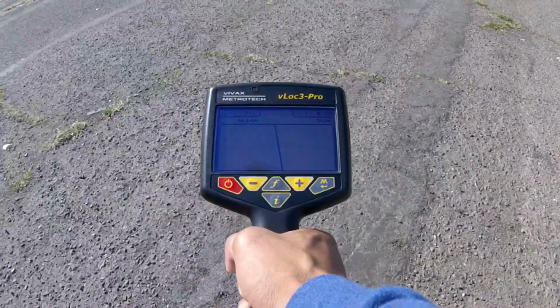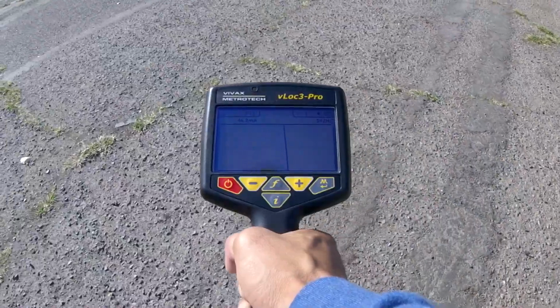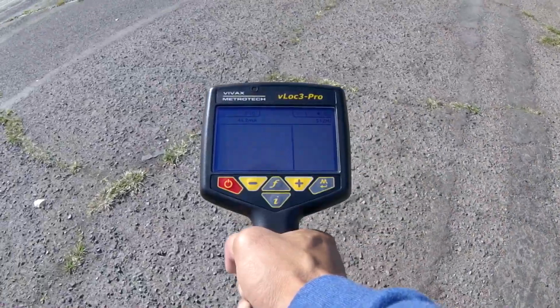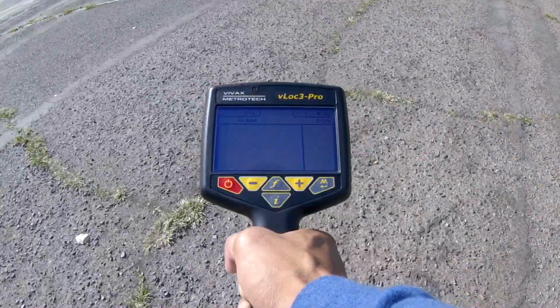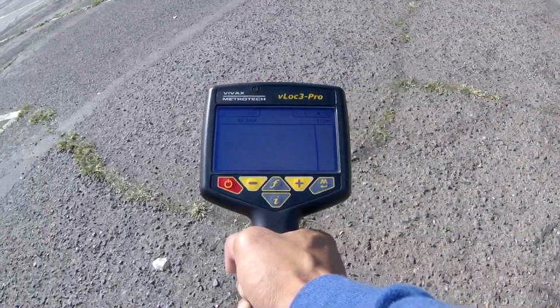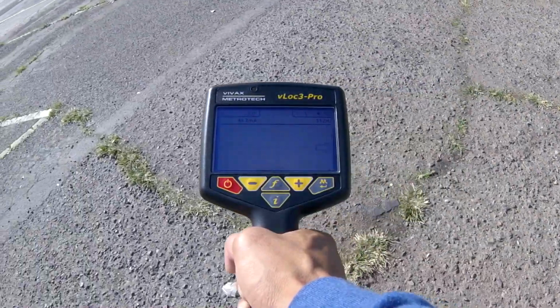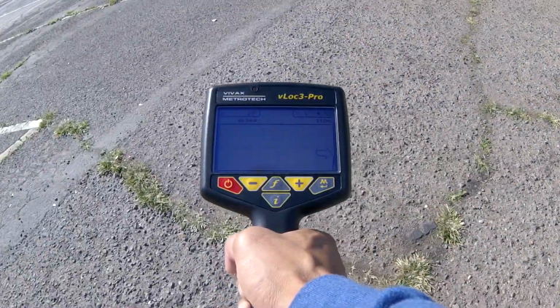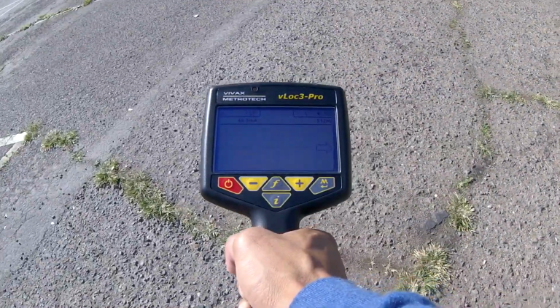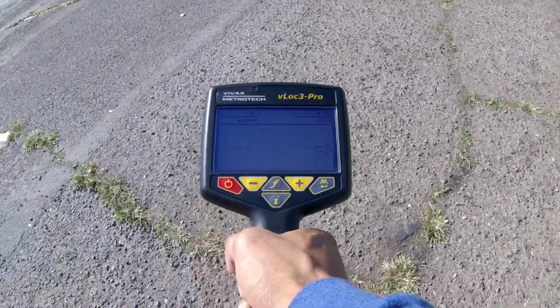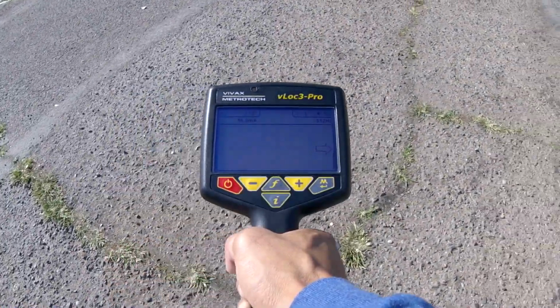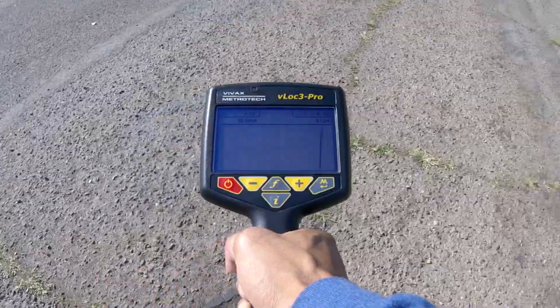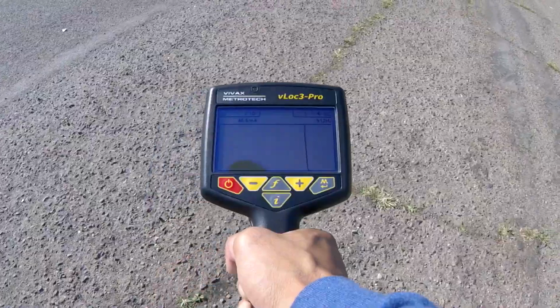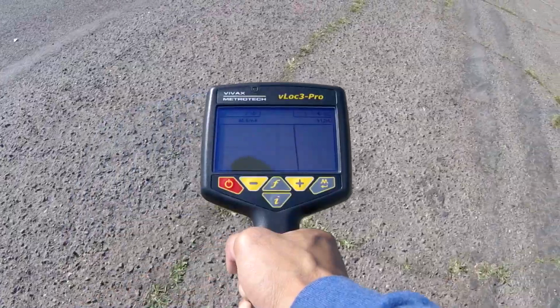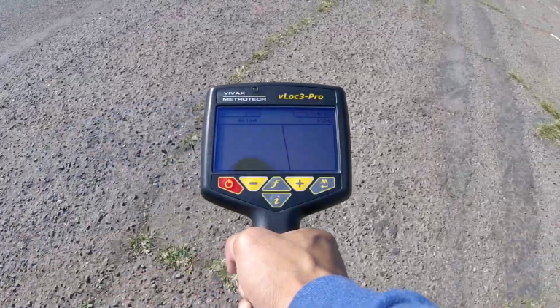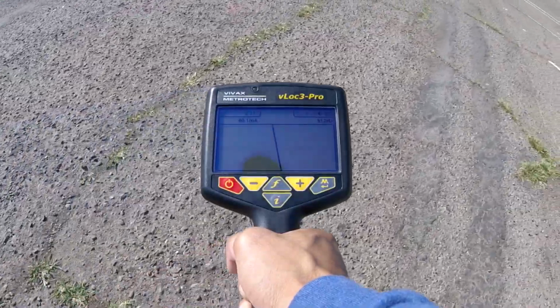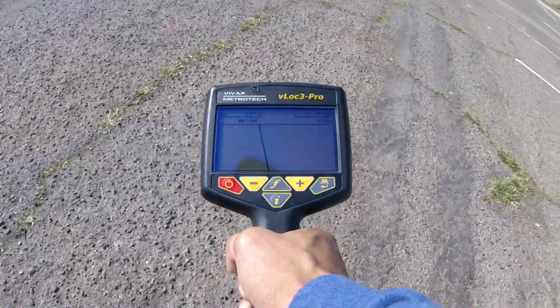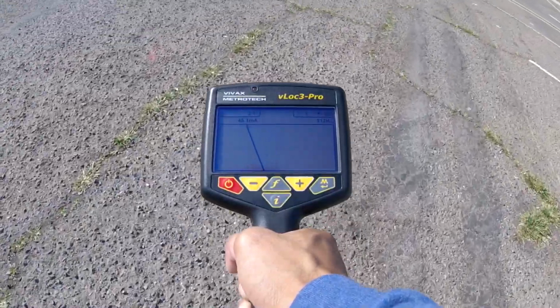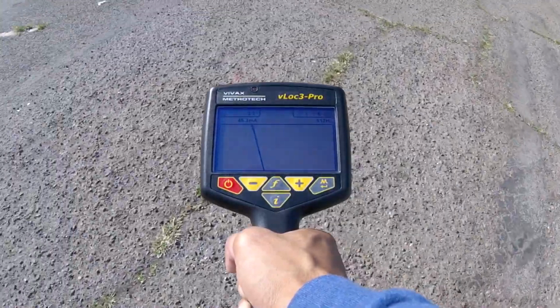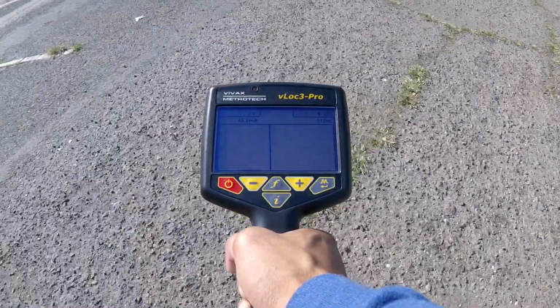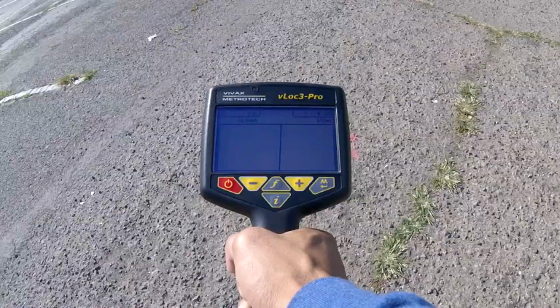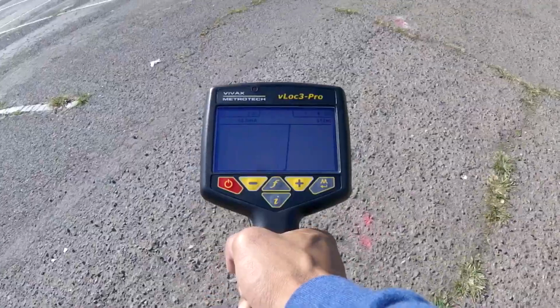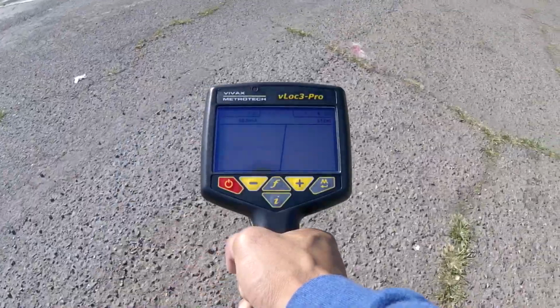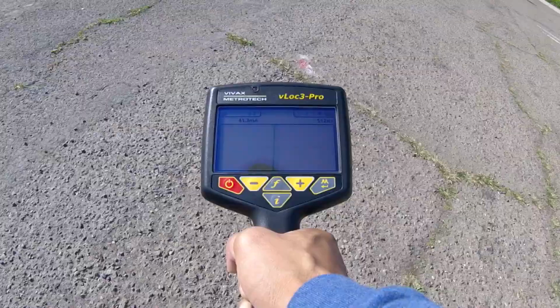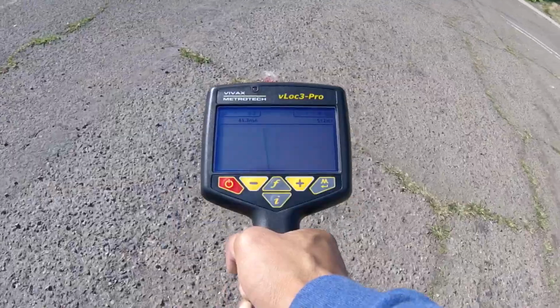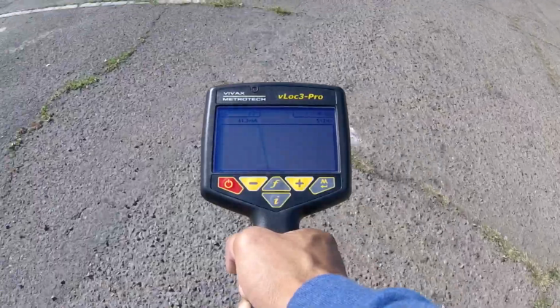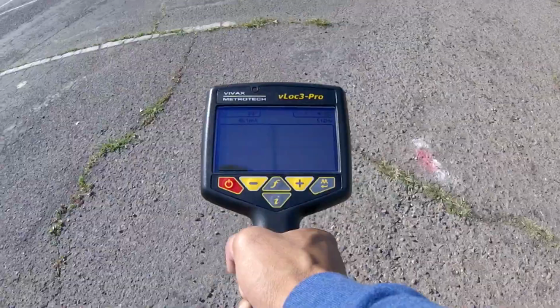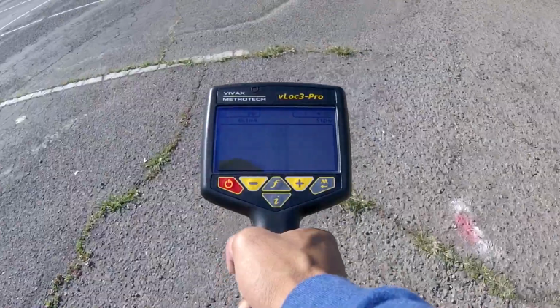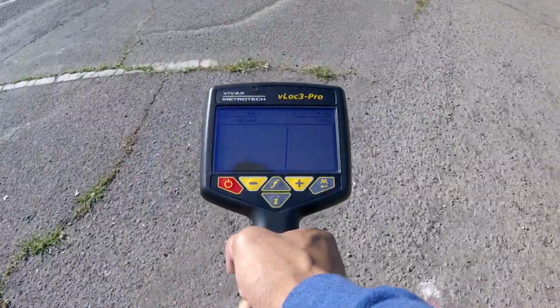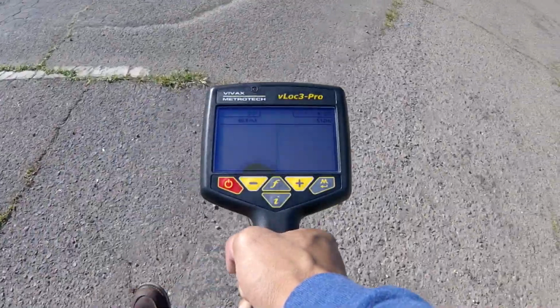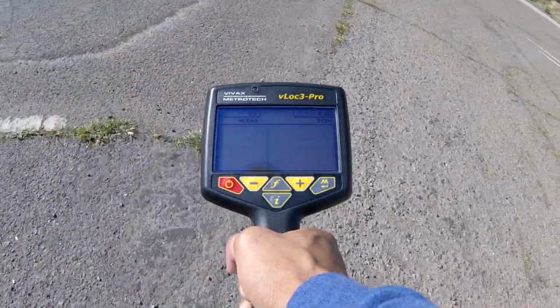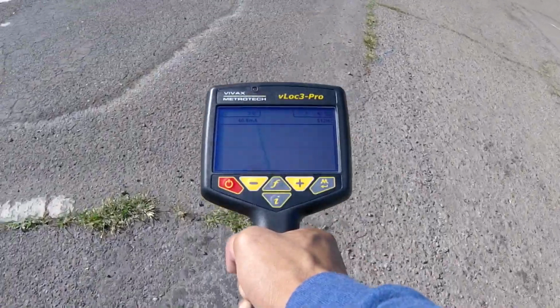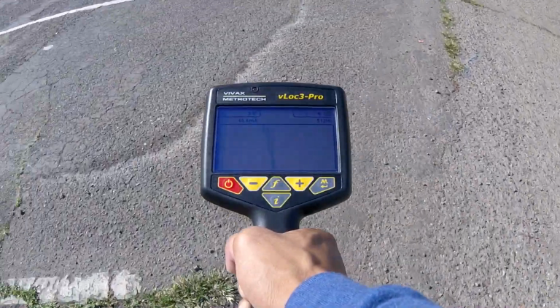A guidance arrow points you in the right direction if you veer too far. The receiver can also be held in any orientation and the automatic gain does most of the work for you.